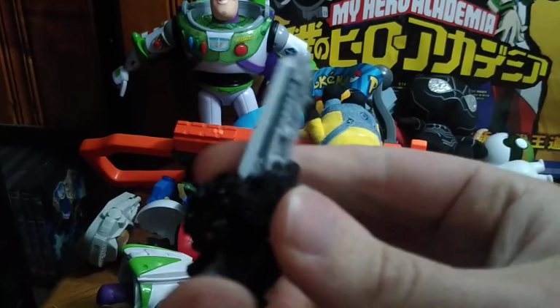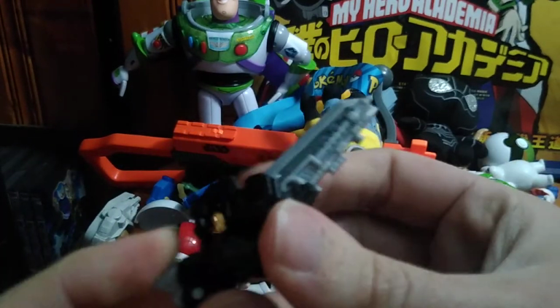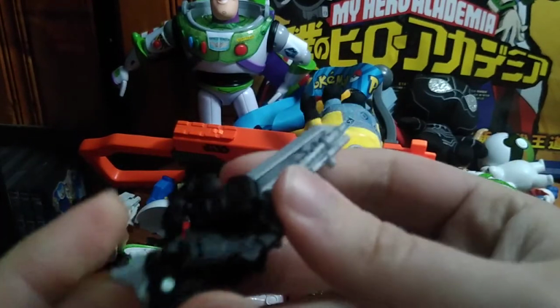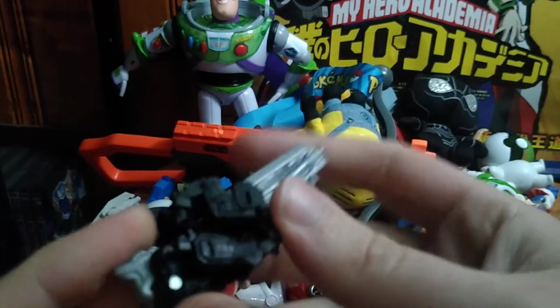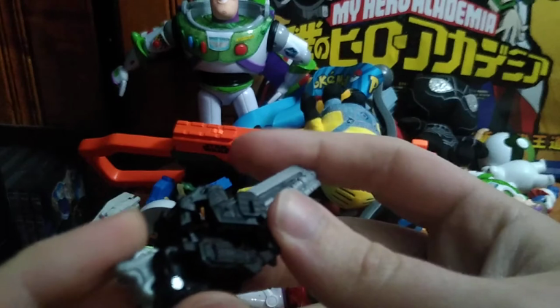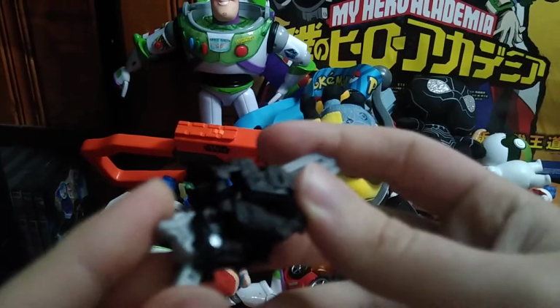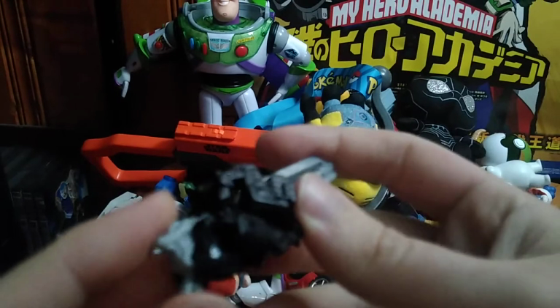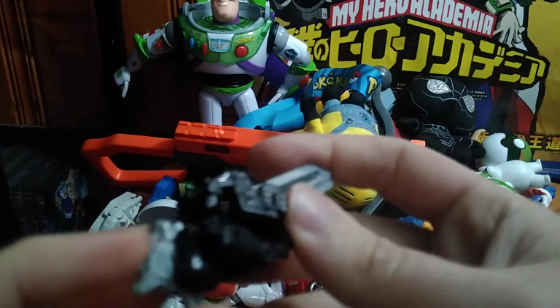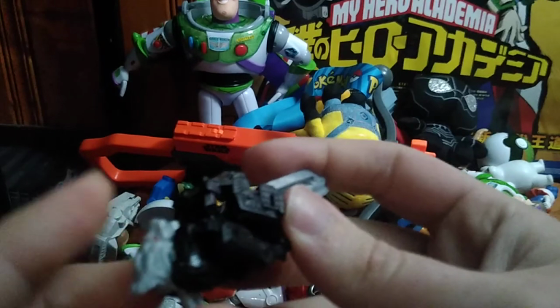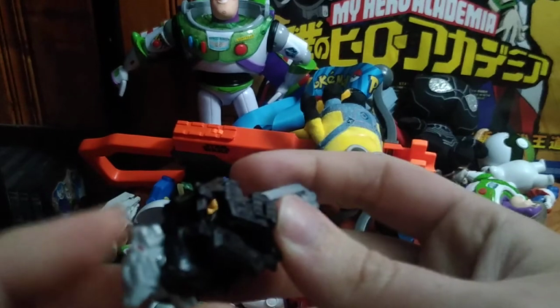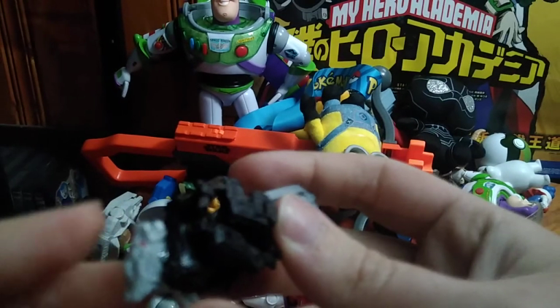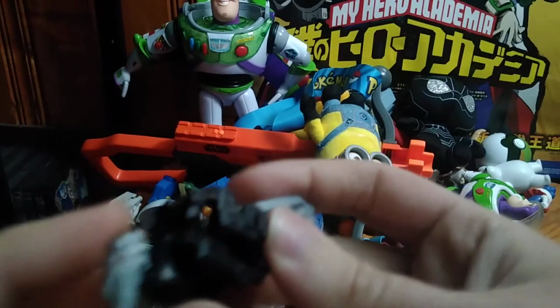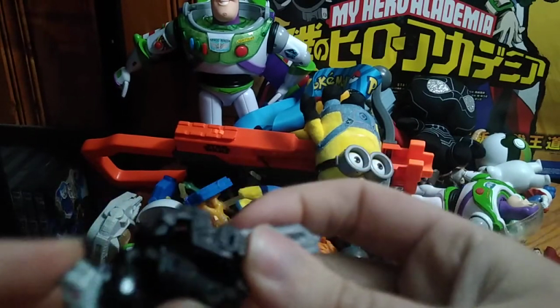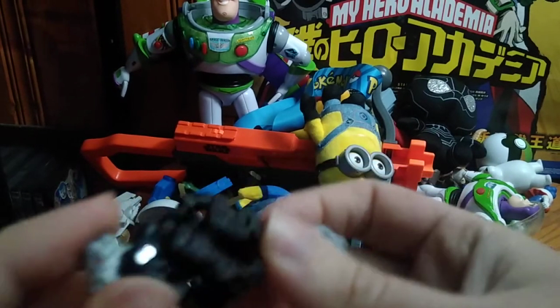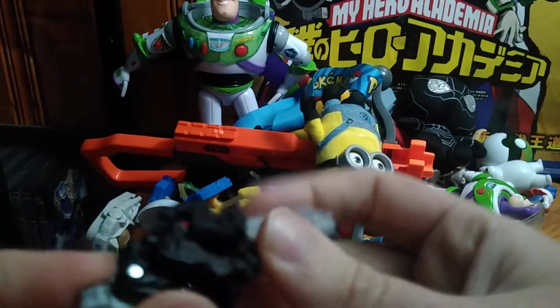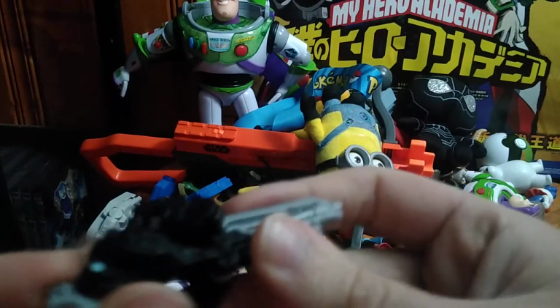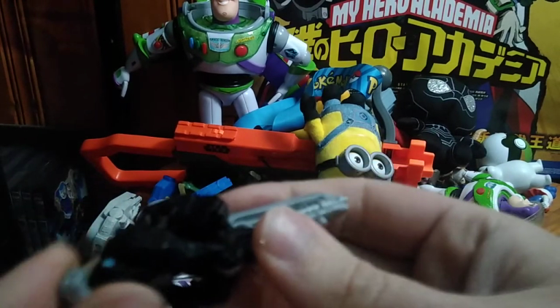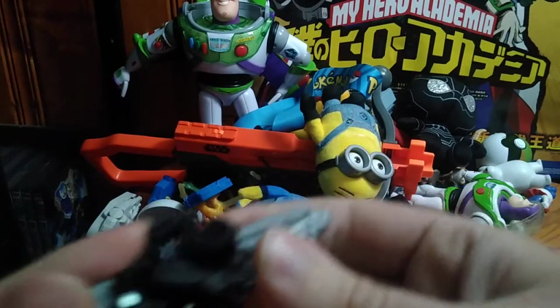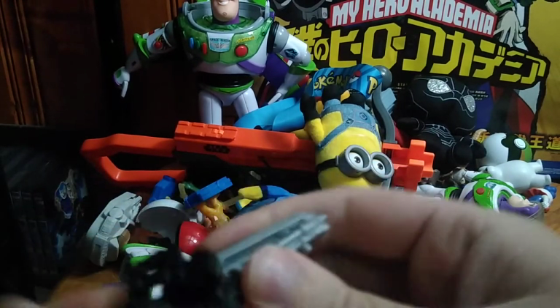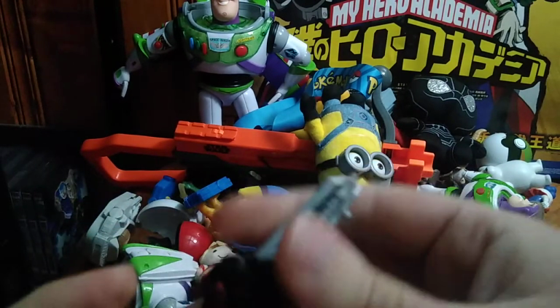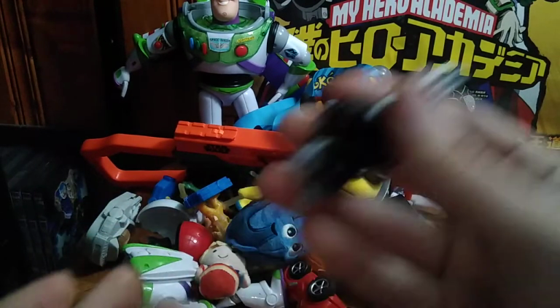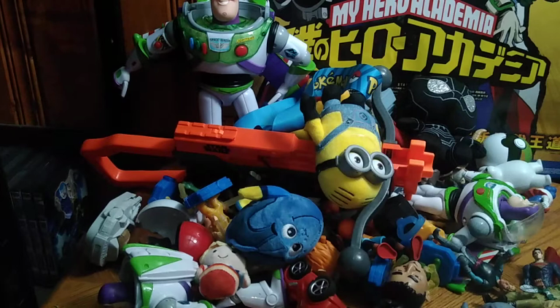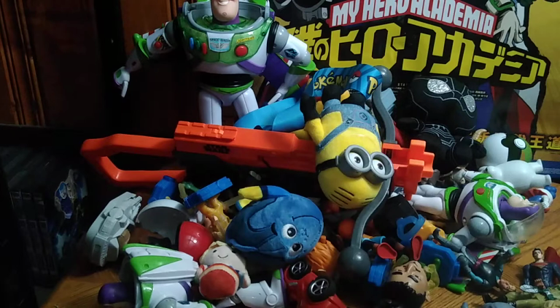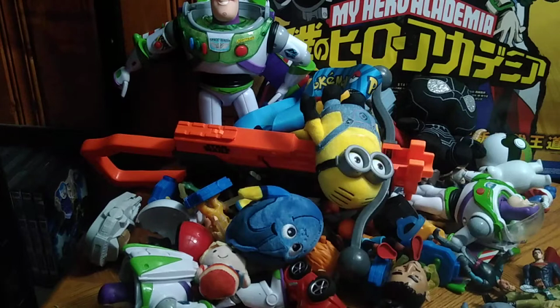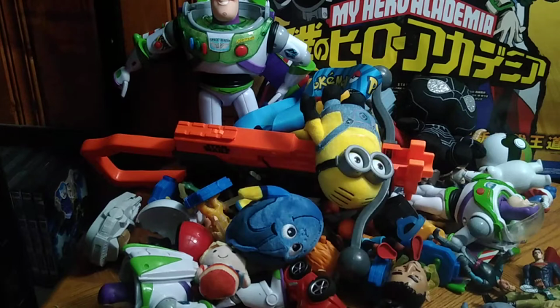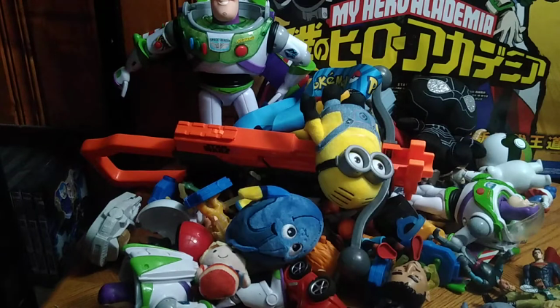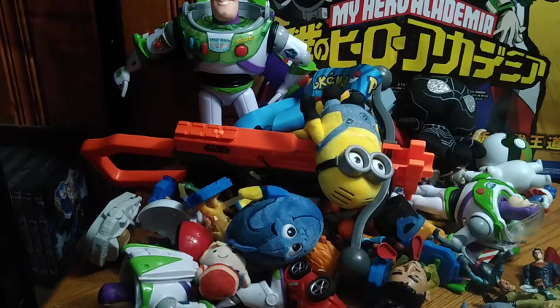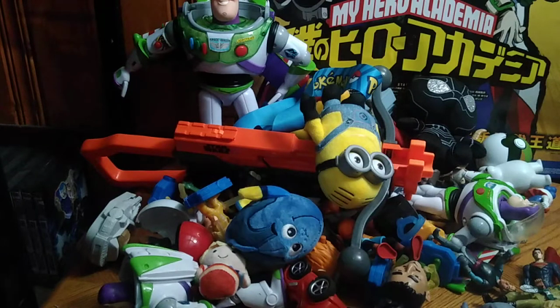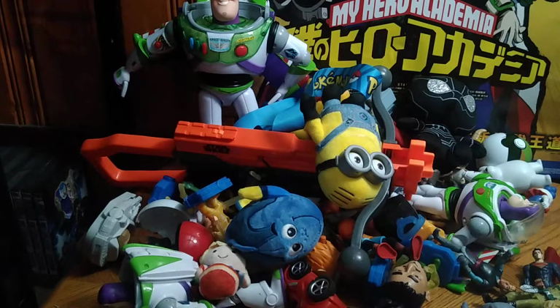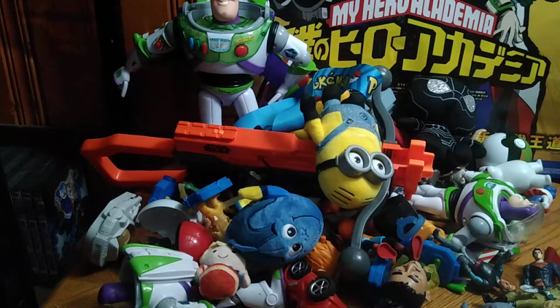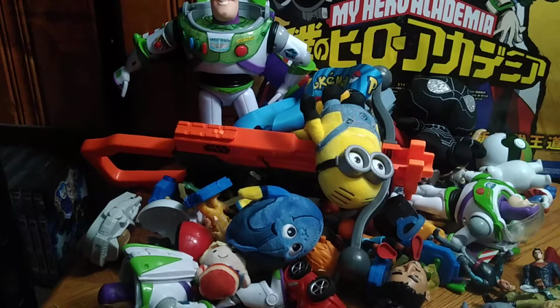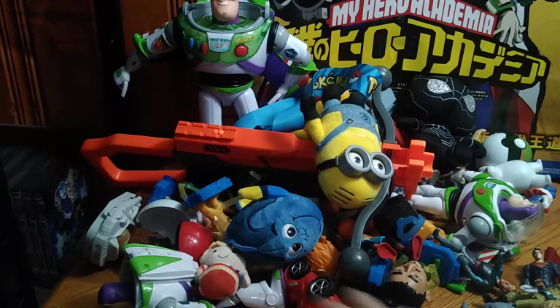We got another Transformer and this is a Battle Master — this is Lionizer from Transformers Siege. He is a sword-lion thing and he looks pretty cool. He will be reviewed on this channel.